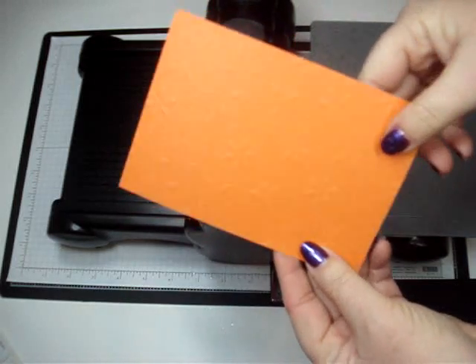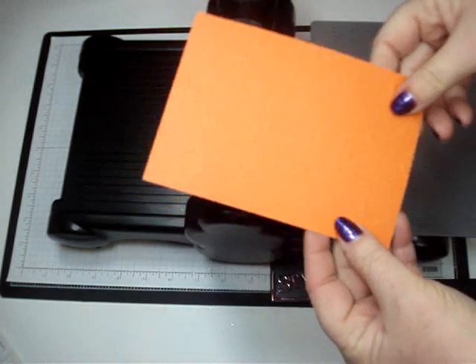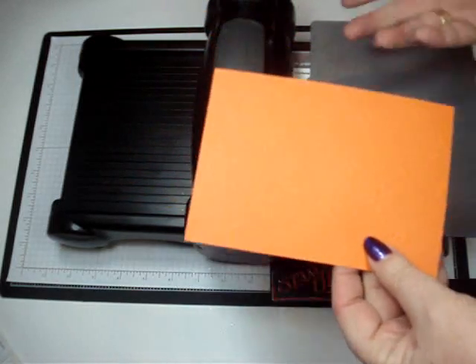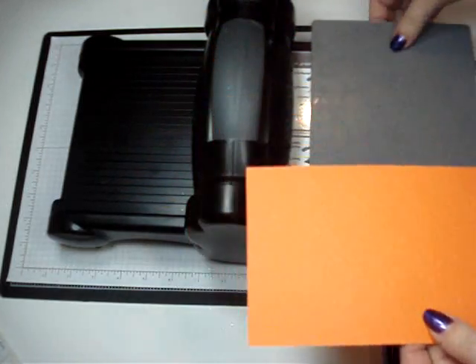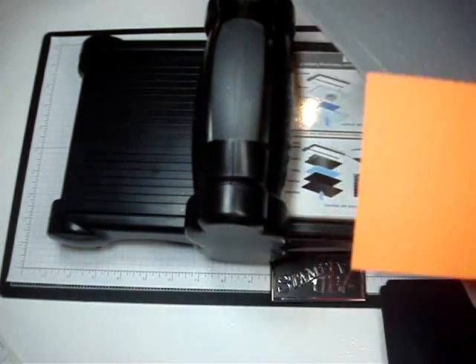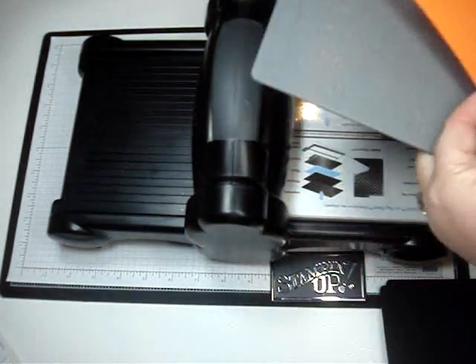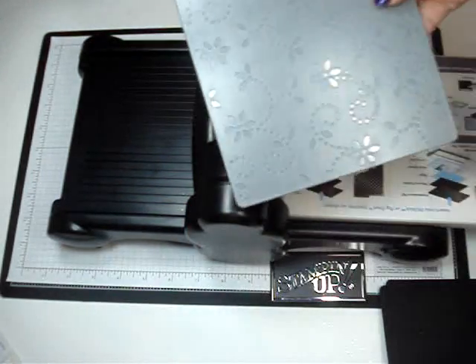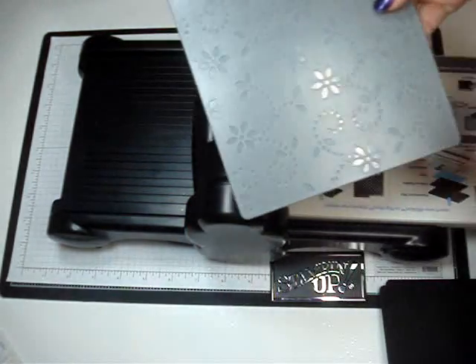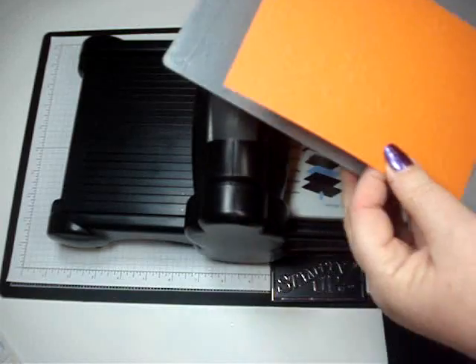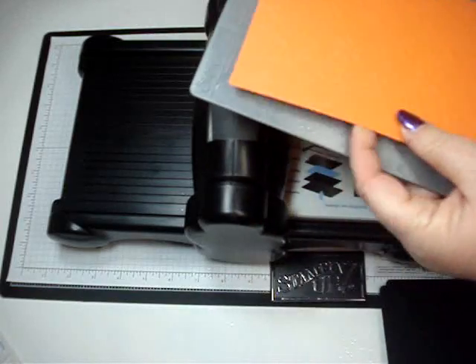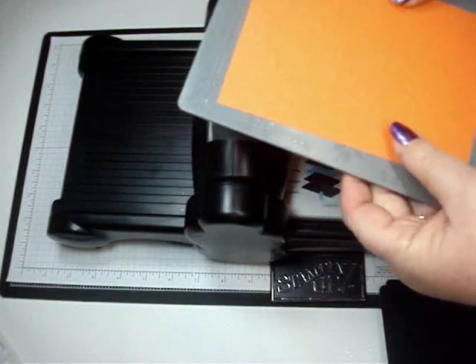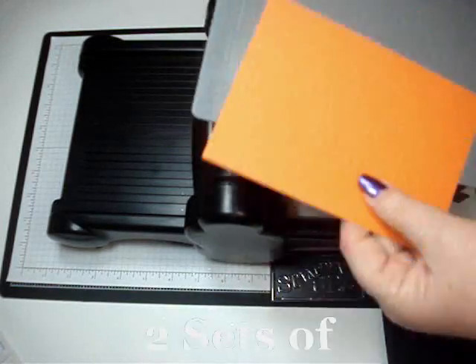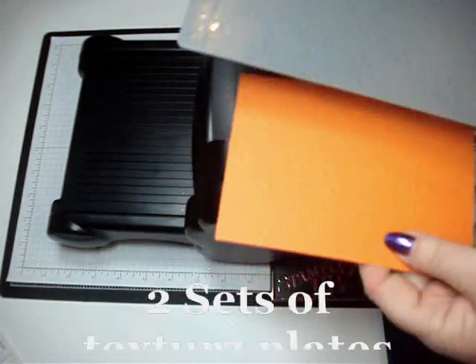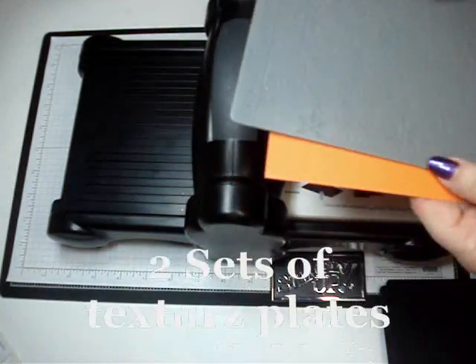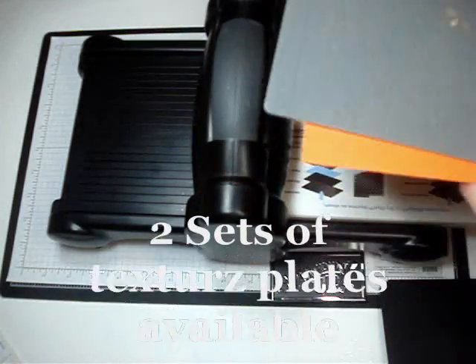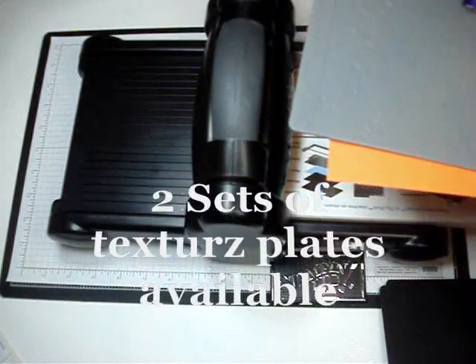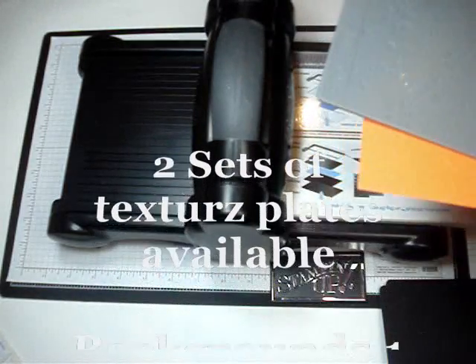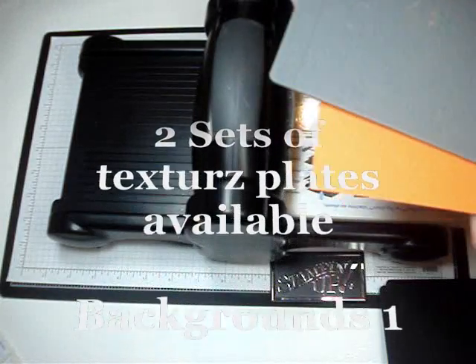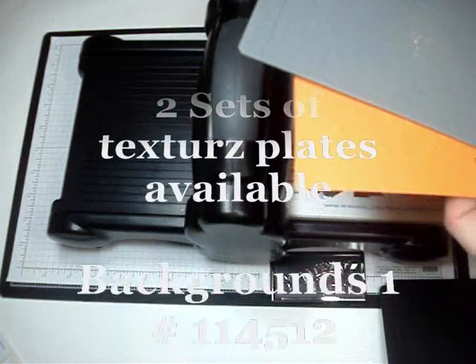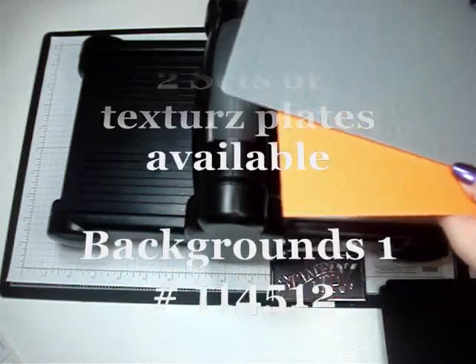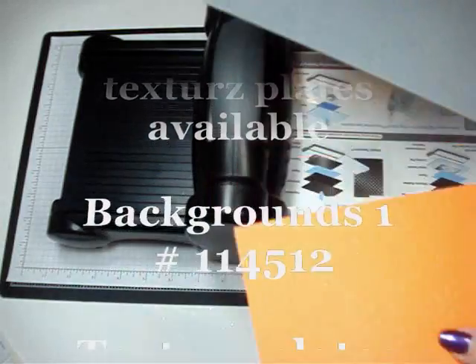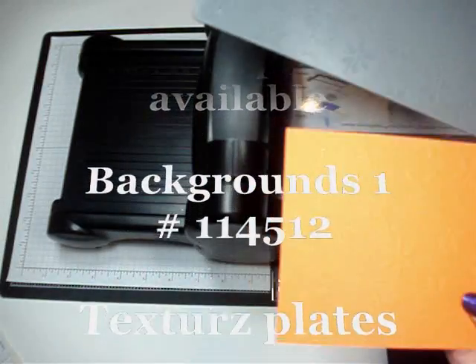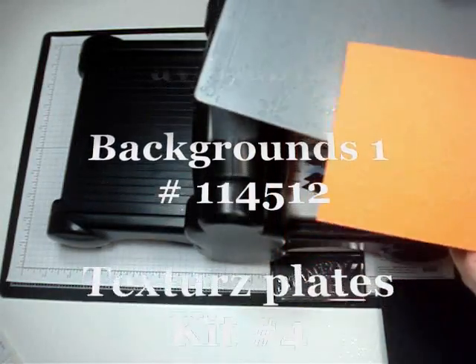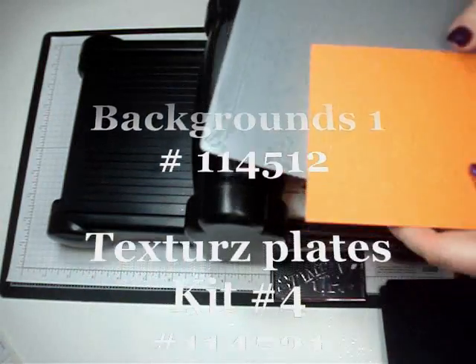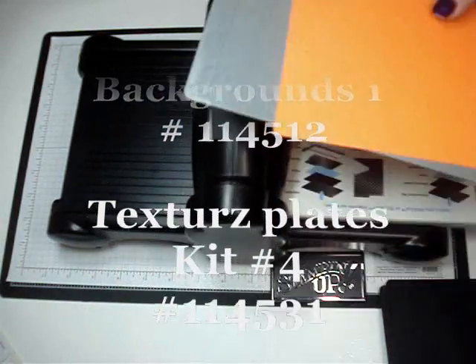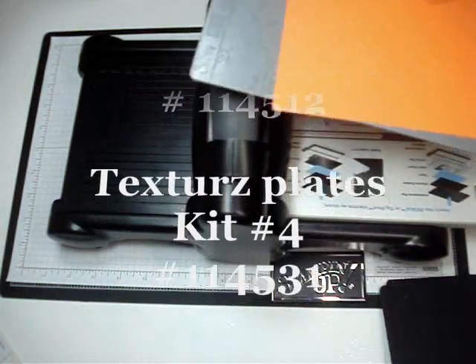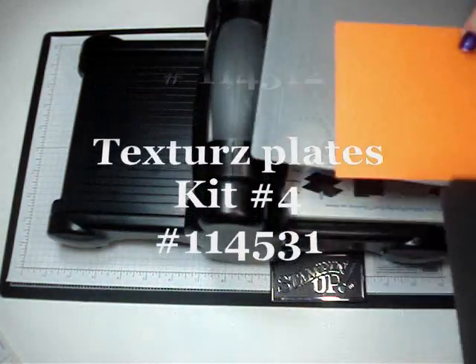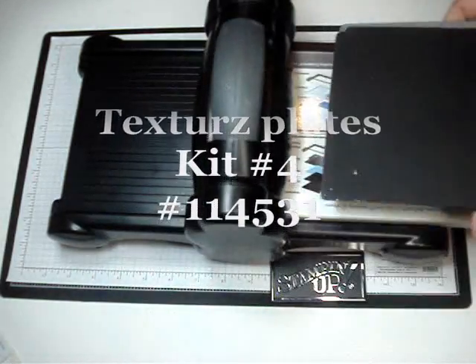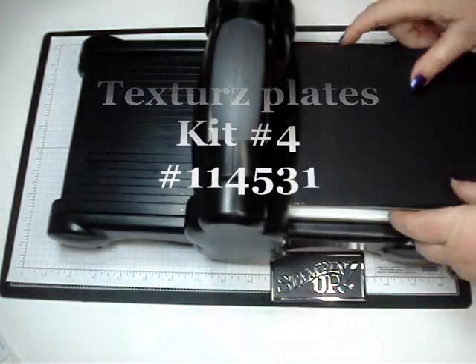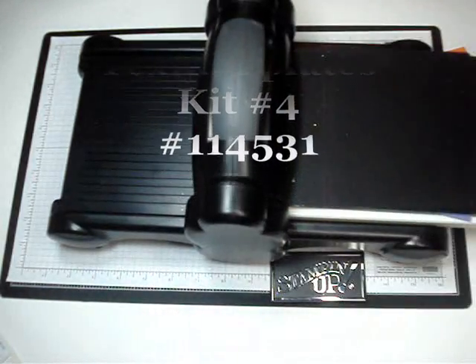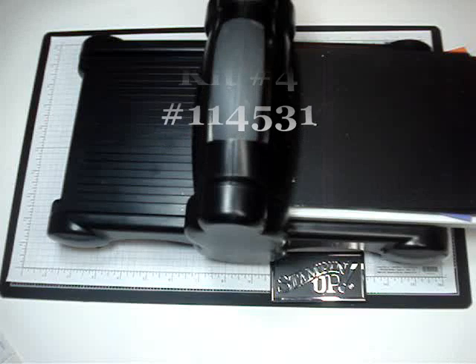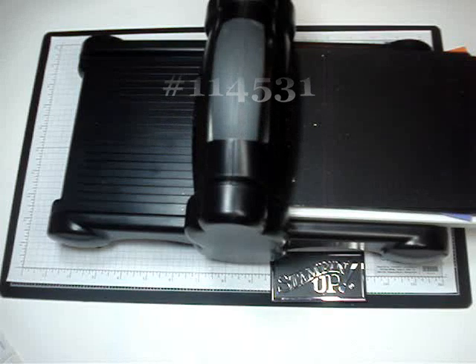That's how you use the new plates that we're selling with Stampin' Up — there are two sets available. This is the backgrounds one and then I believe the other one is called number four. Thanks for stopping by, we'll see you later. Bye!